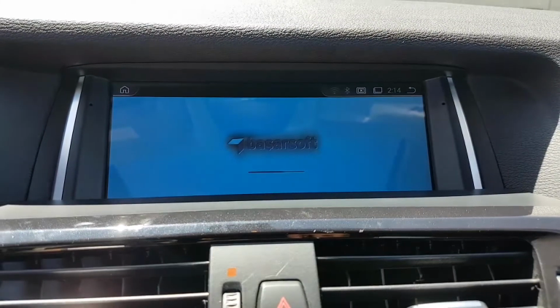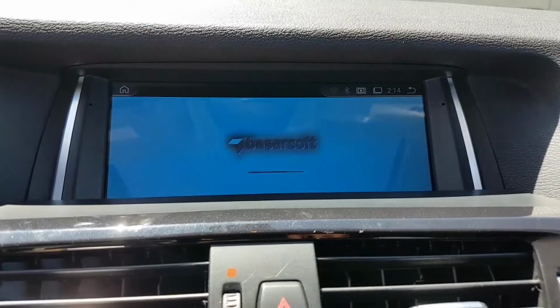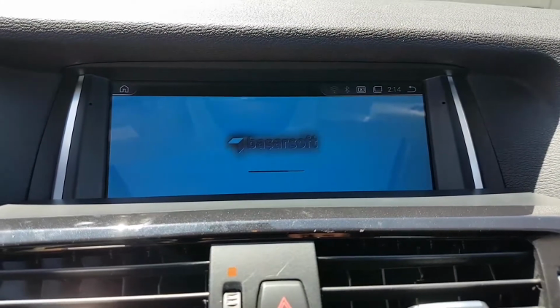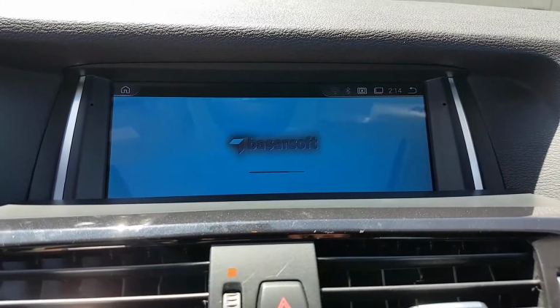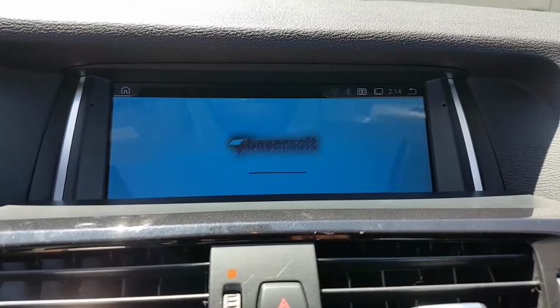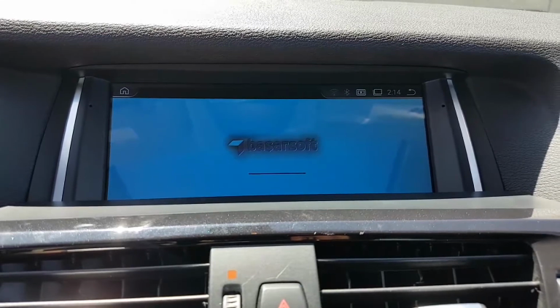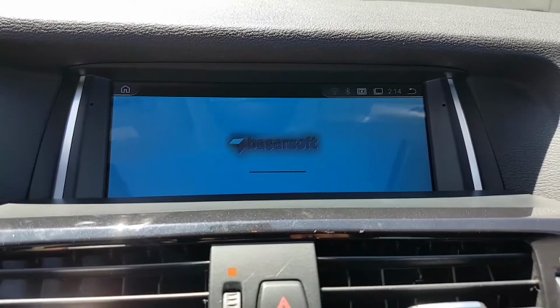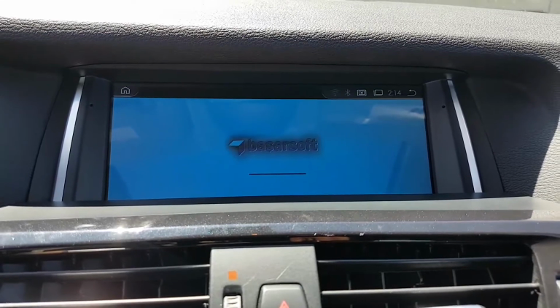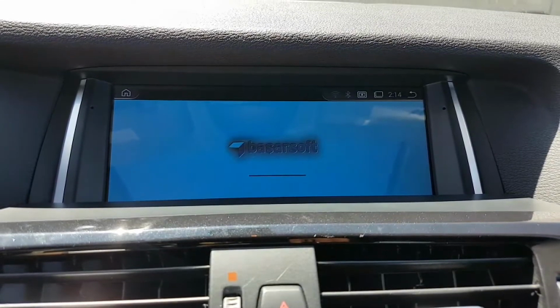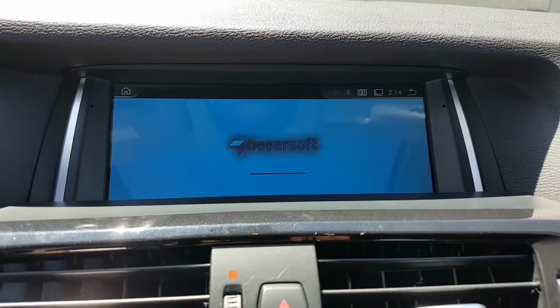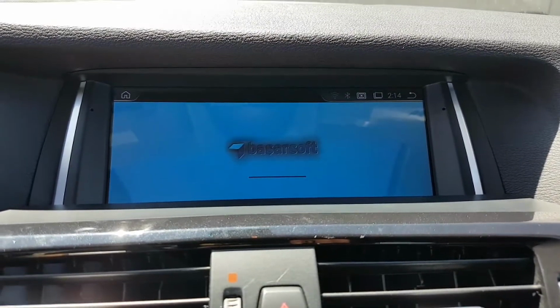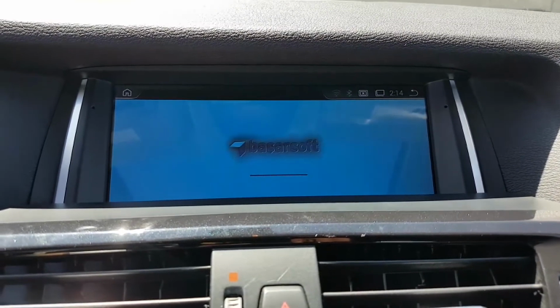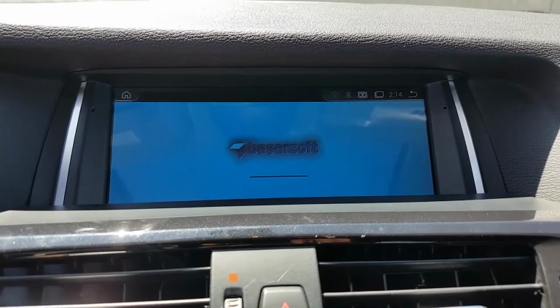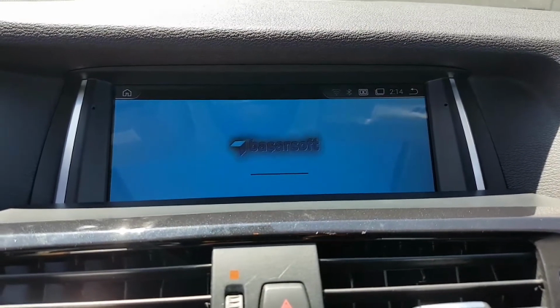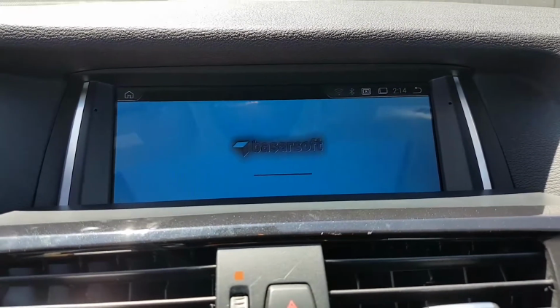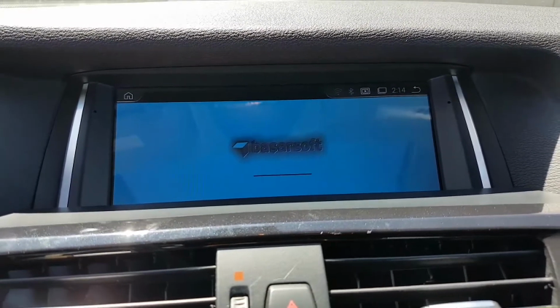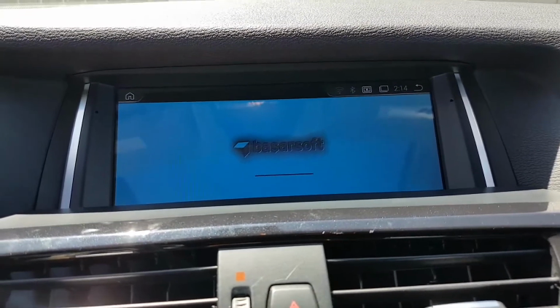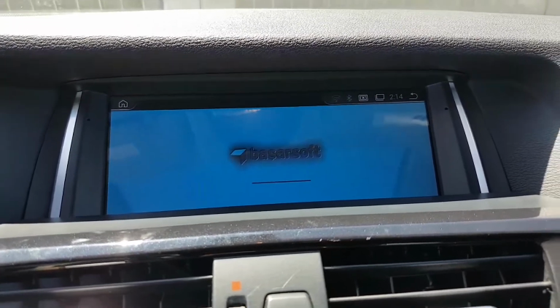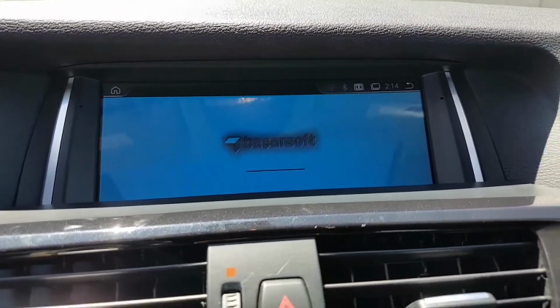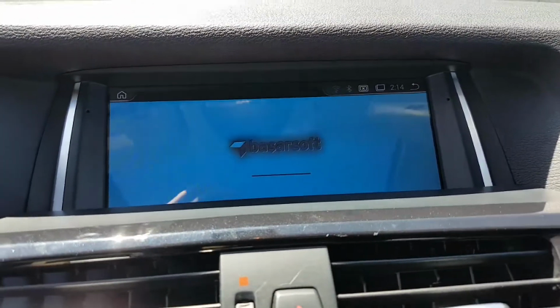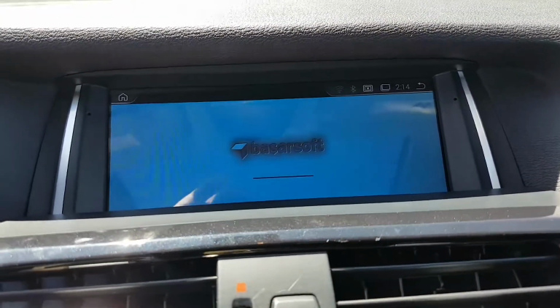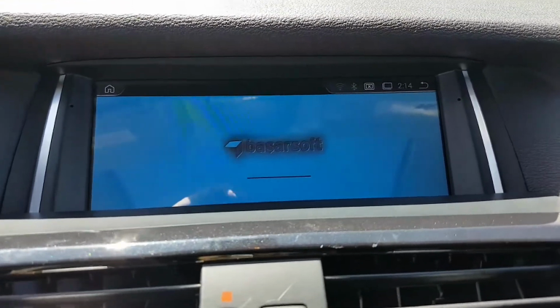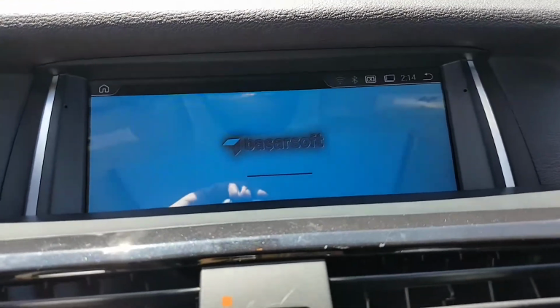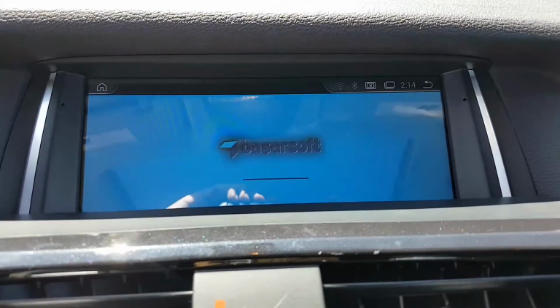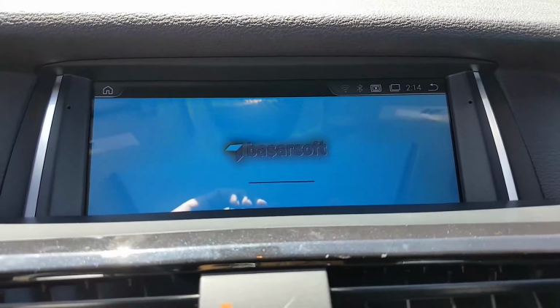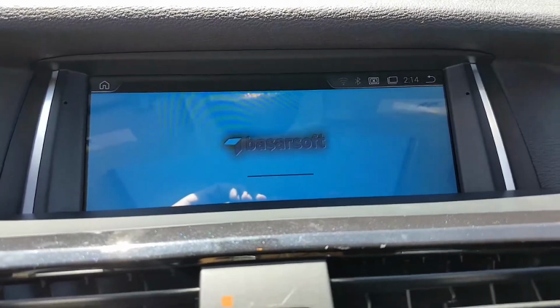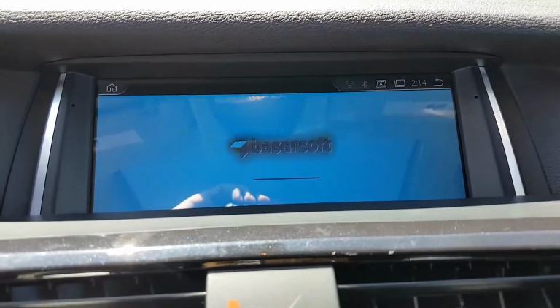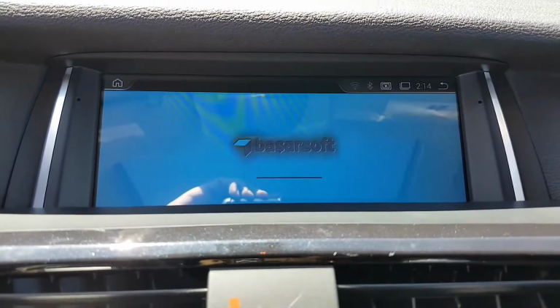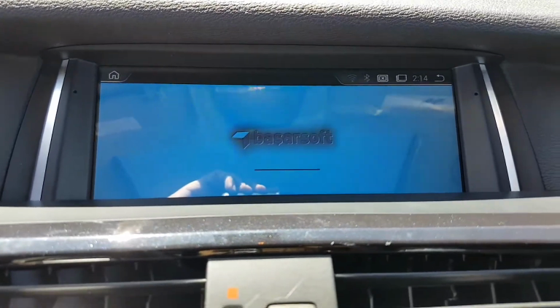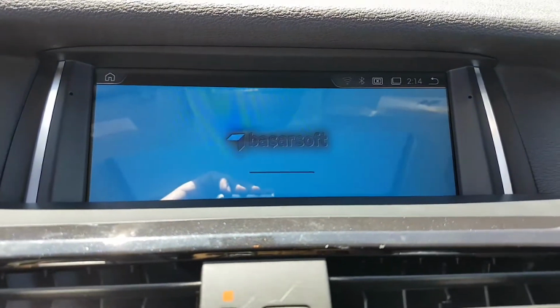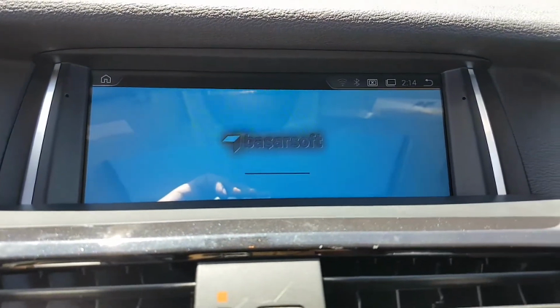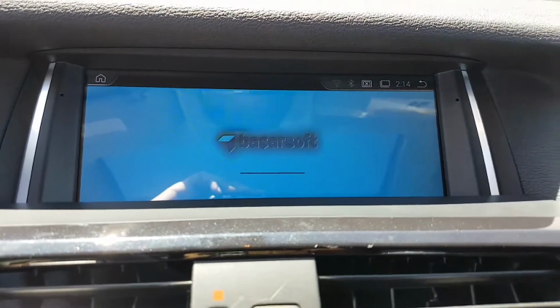That's the map. It's a fully touchscreen map, and you can also use Google Maps or Waze since it runs as an Android device.